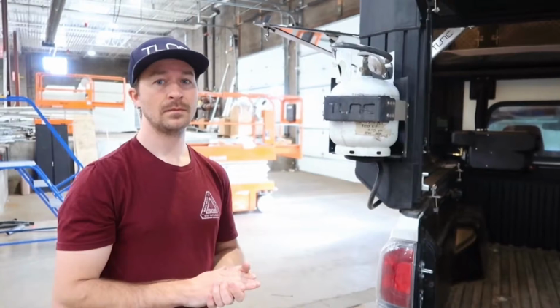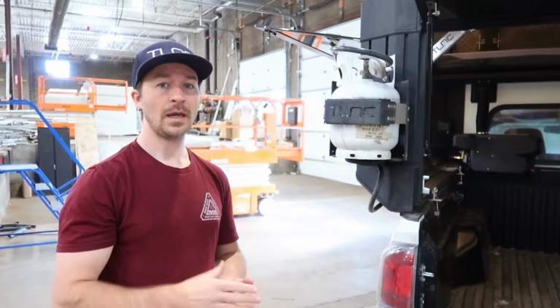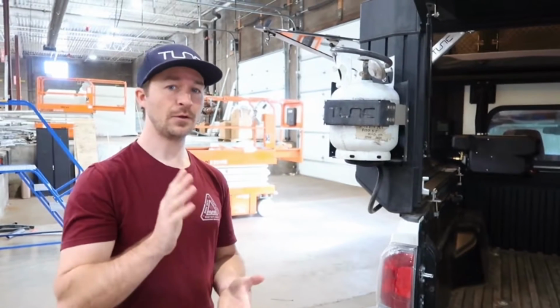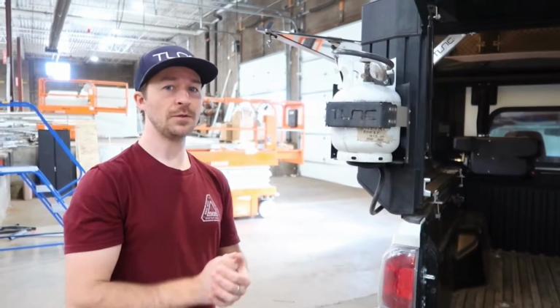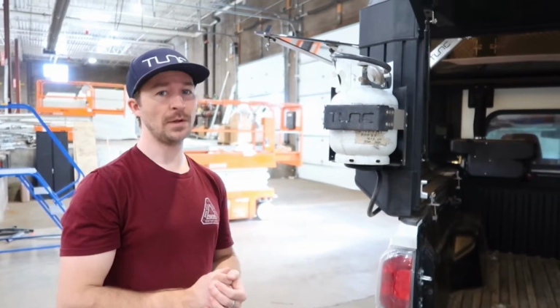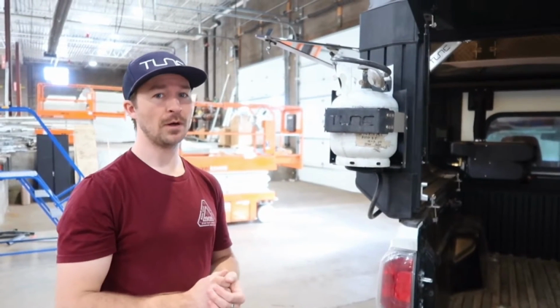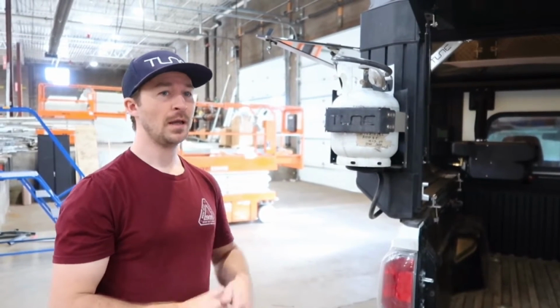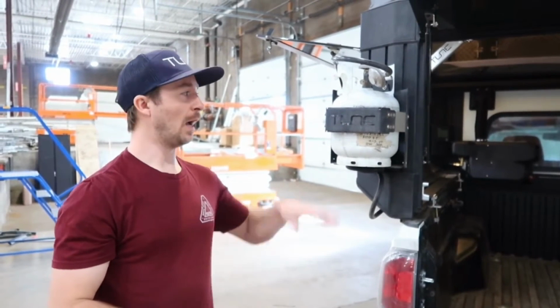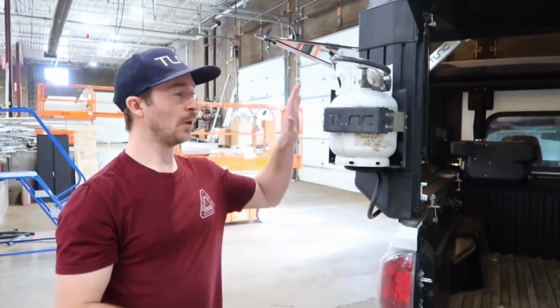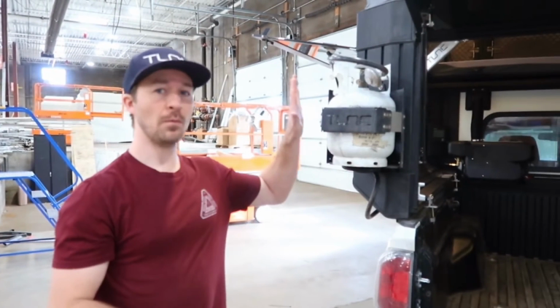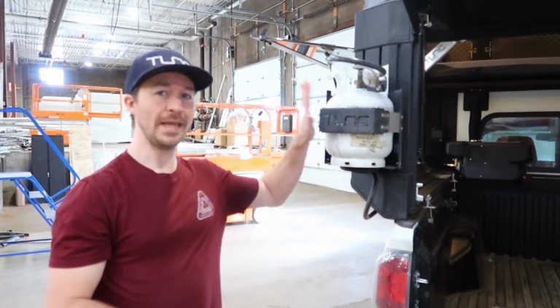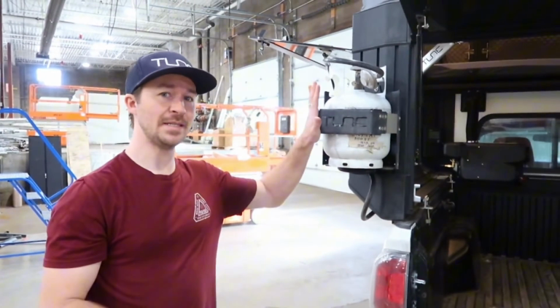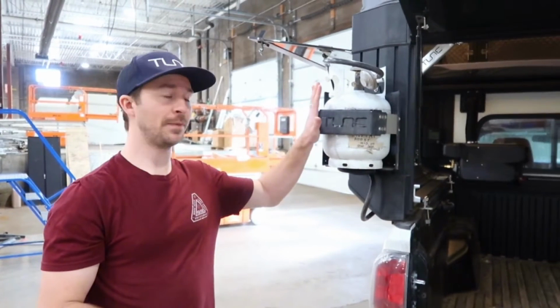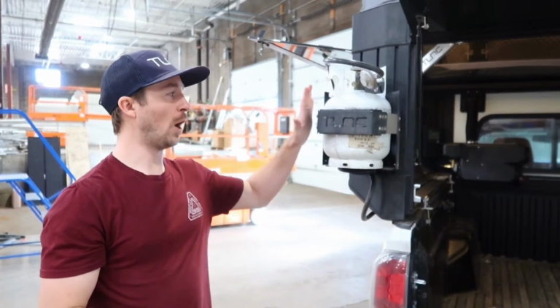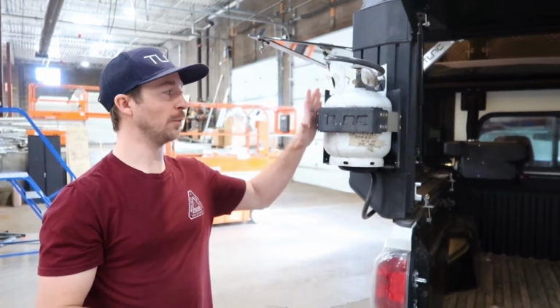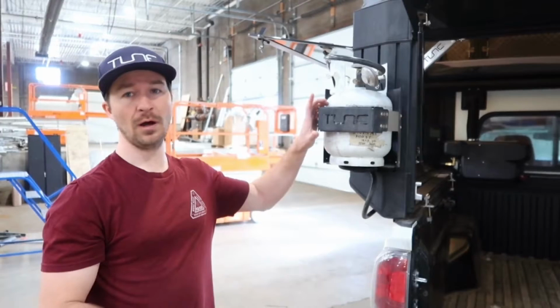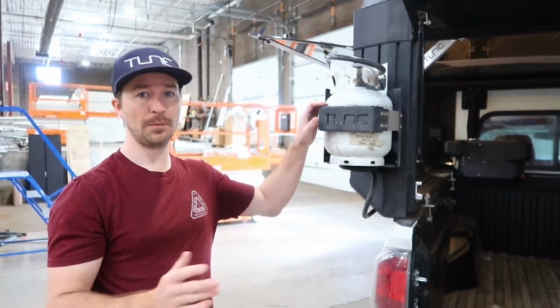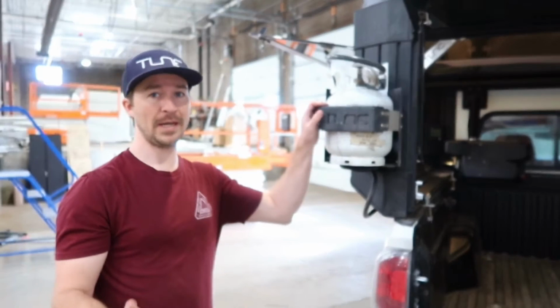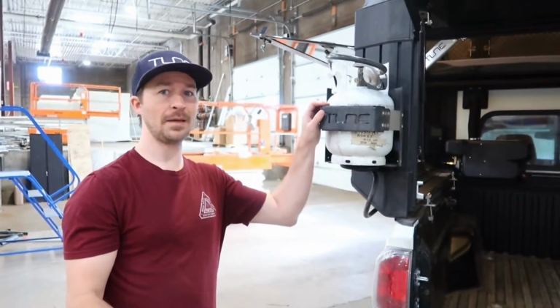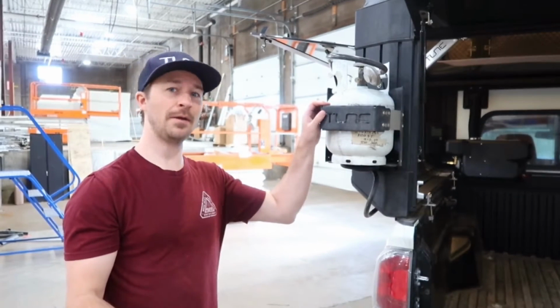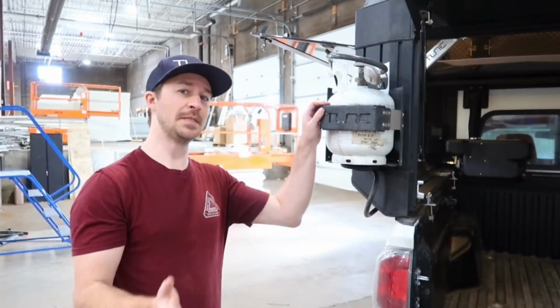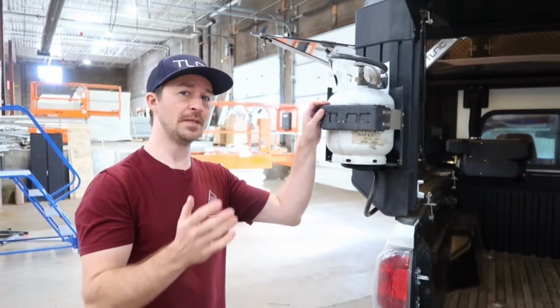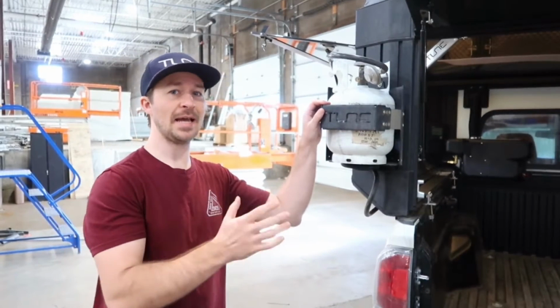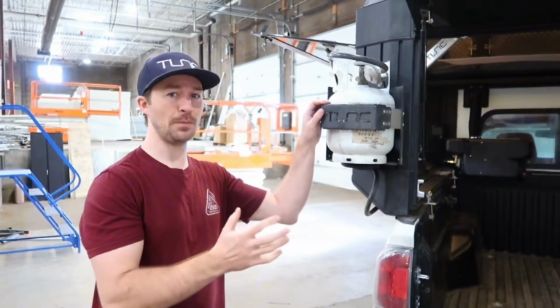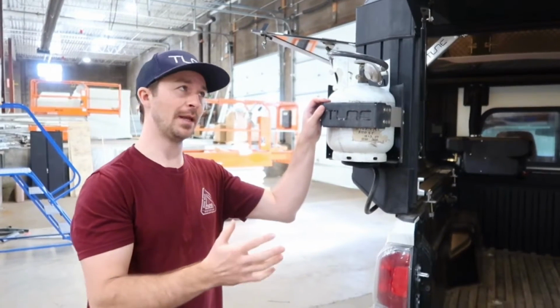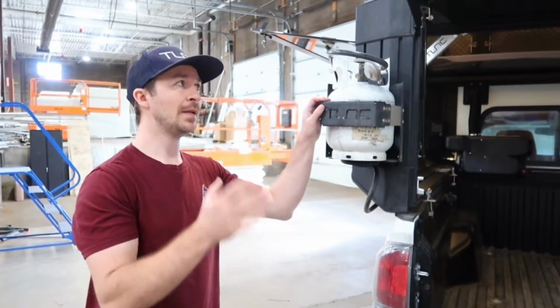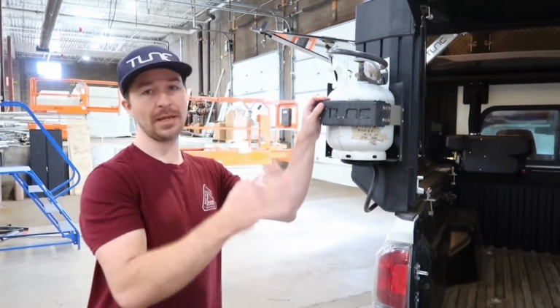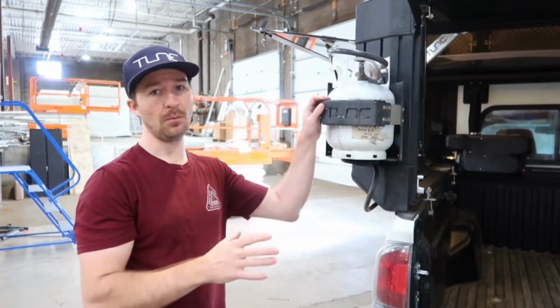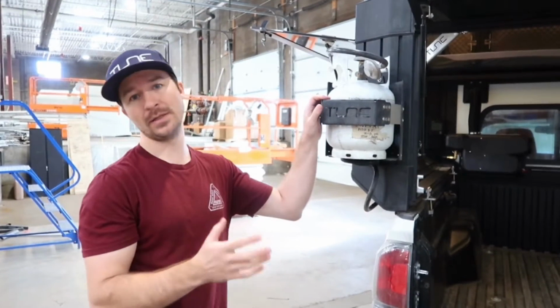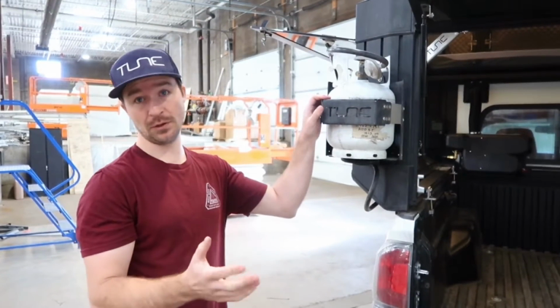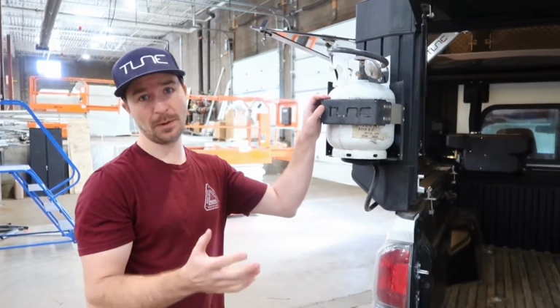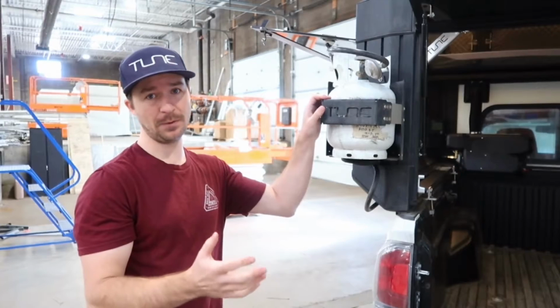Hey, Christian with Tune Out Door. I want to do a more in-depth walkthrough of our propane tank mount and some of the designs we put in to make your M1 as functional as possible.